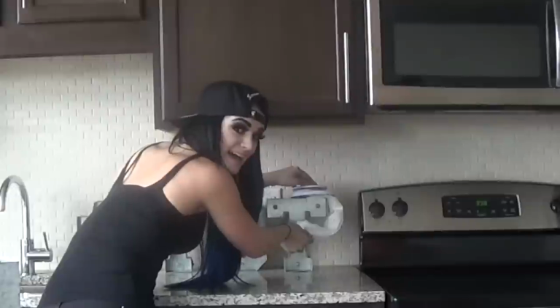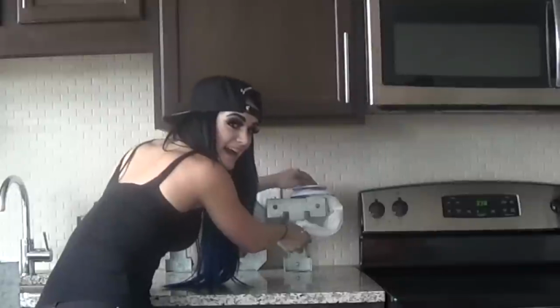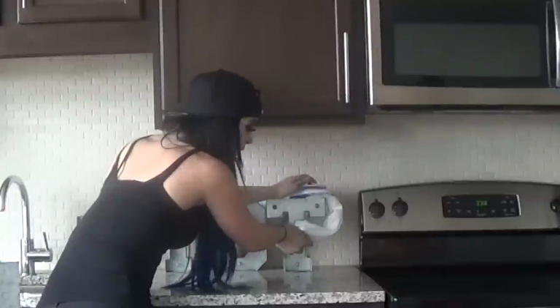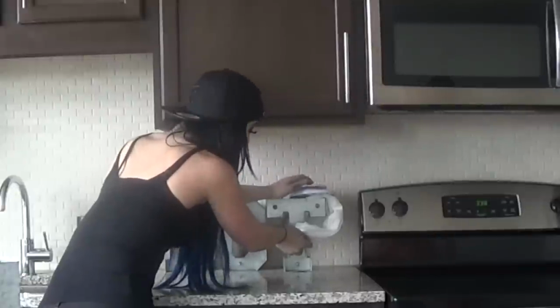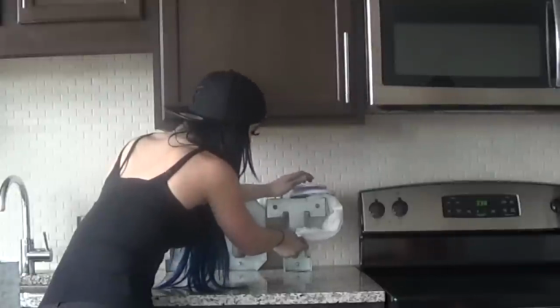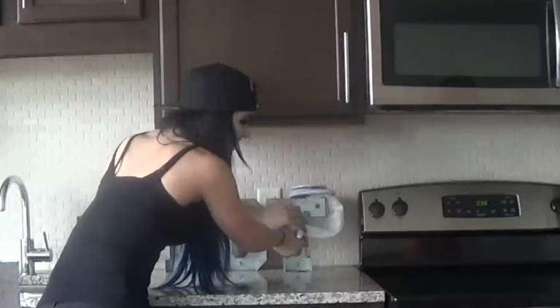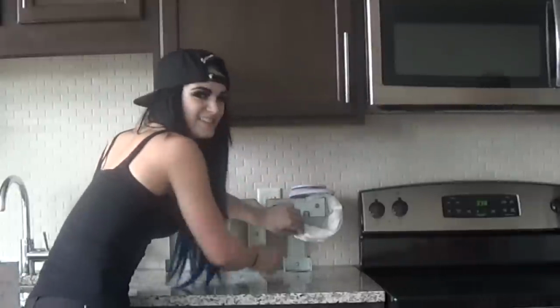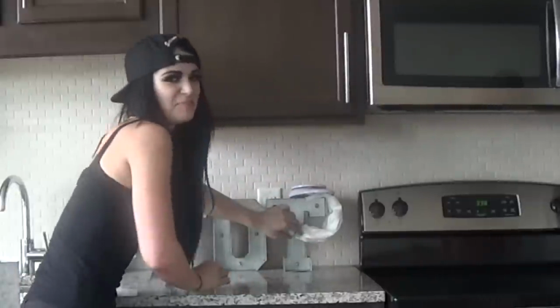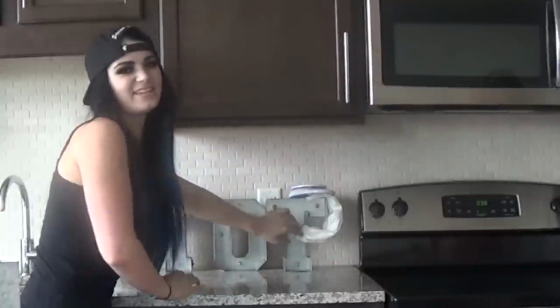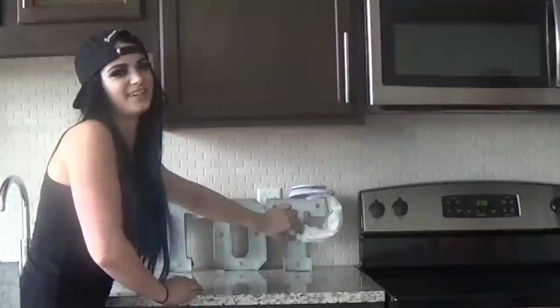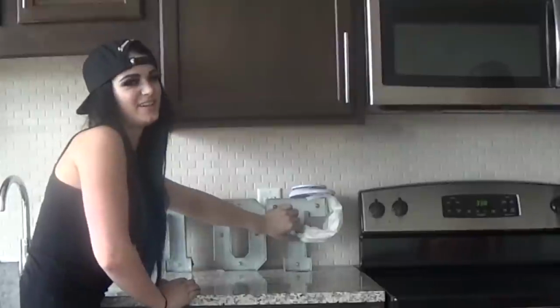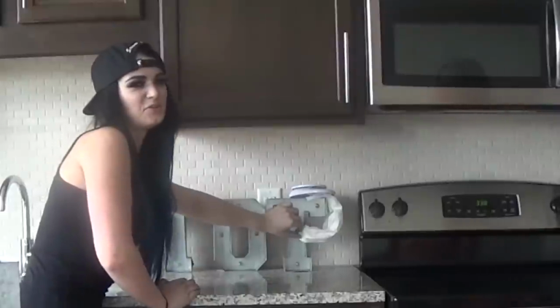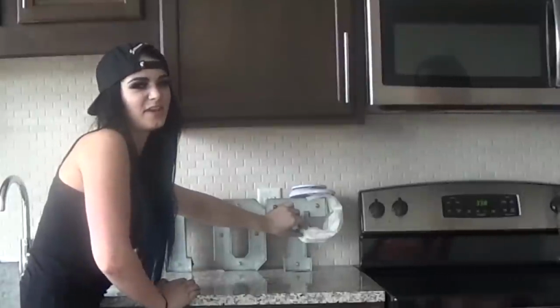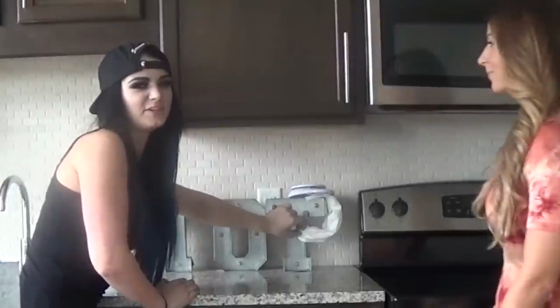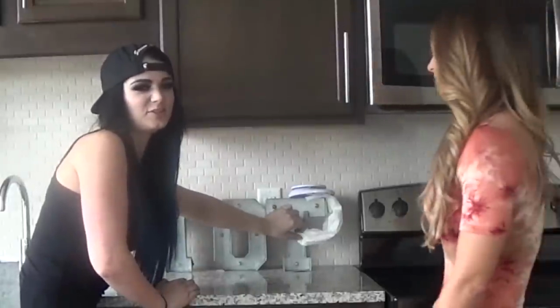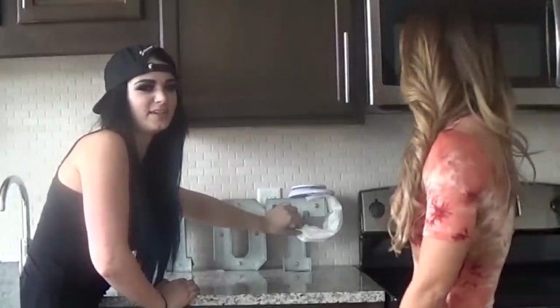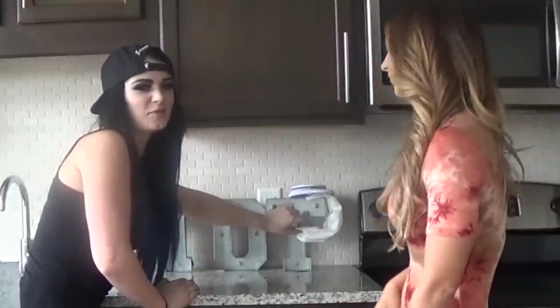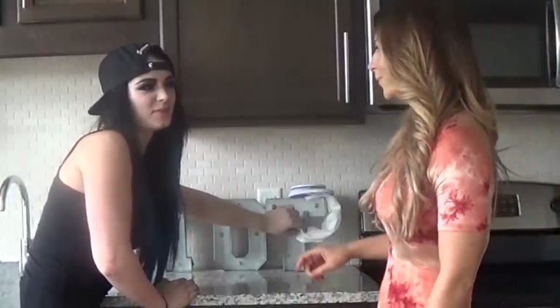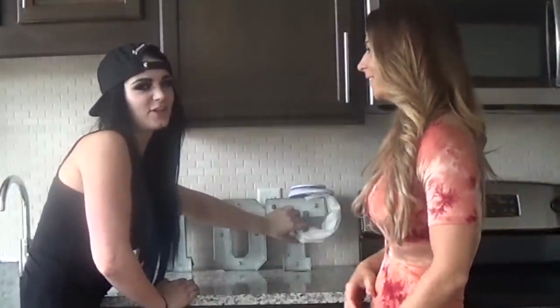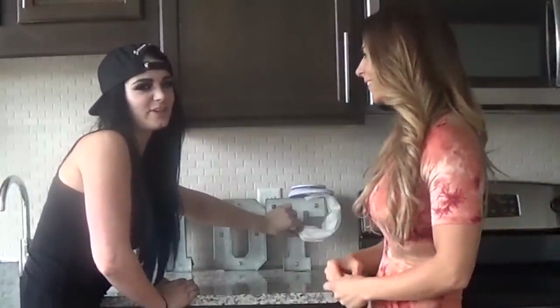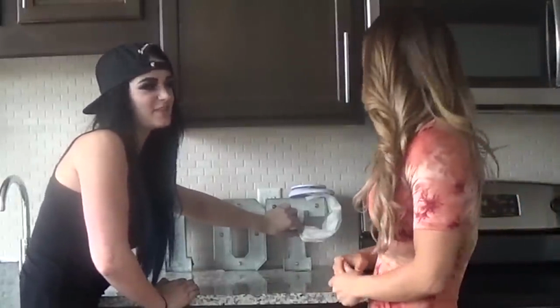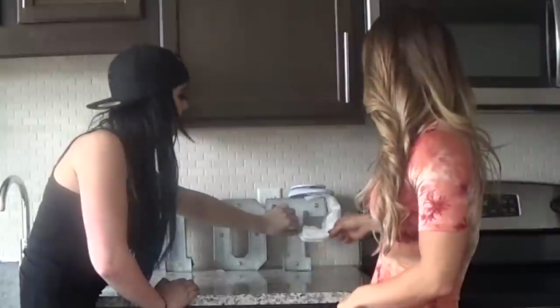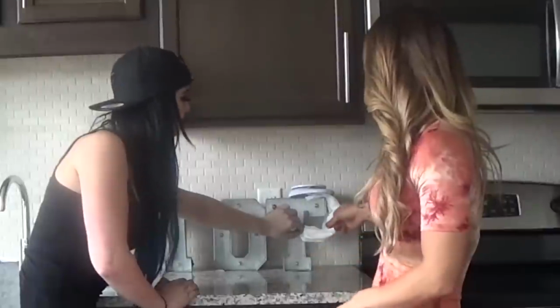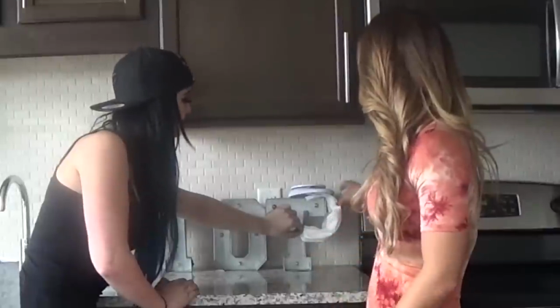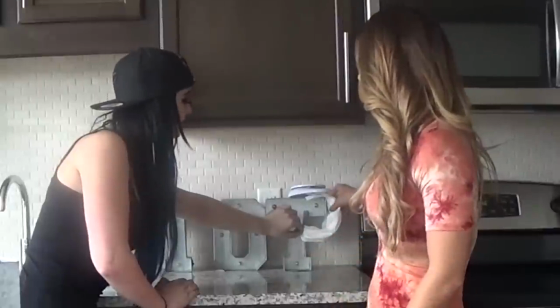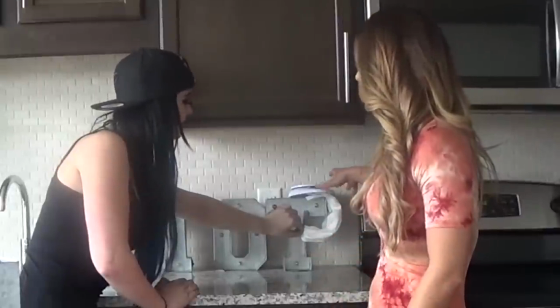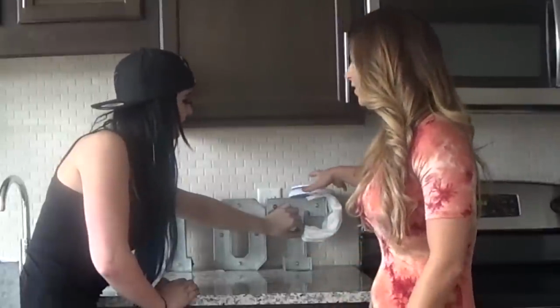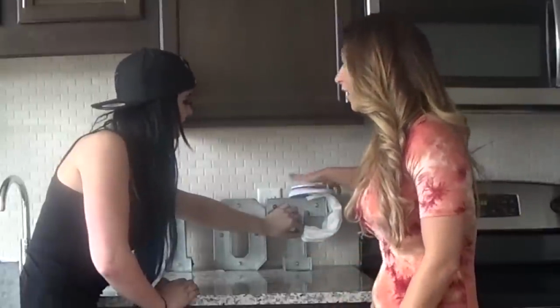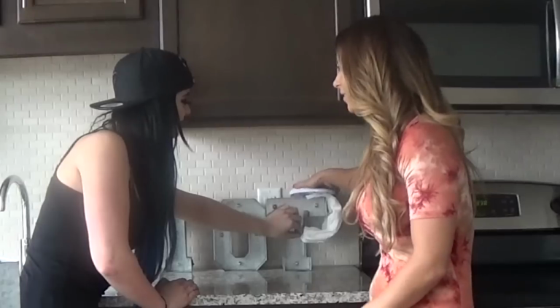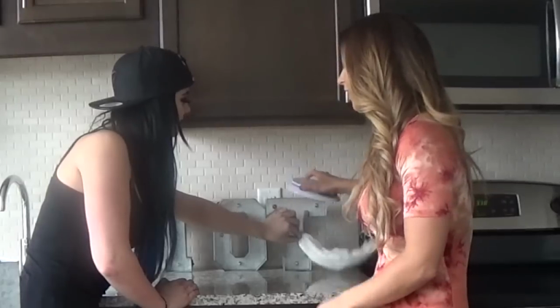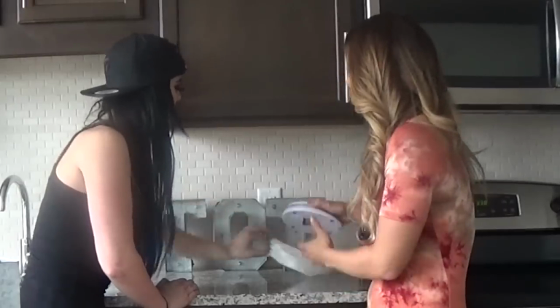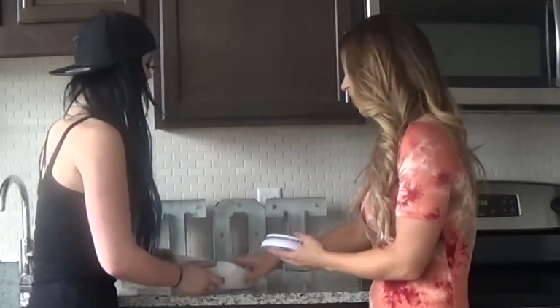Hi and welcome to Taste of Paige, my new show that I'm doing on YouTube where I'm going to be cooking some stuff. I just made a tart. Taste of Tennille.